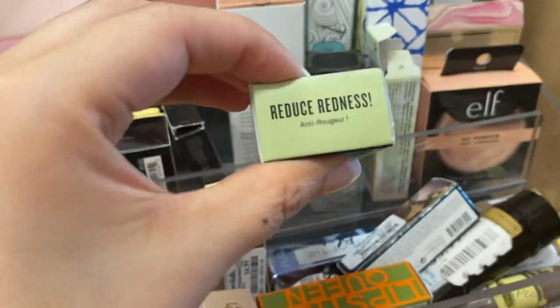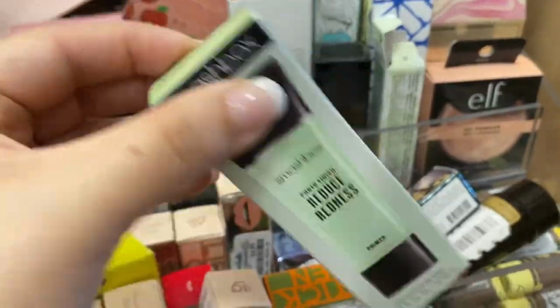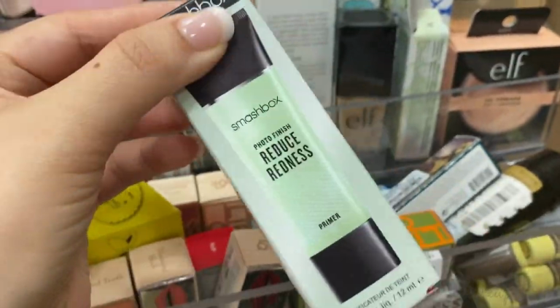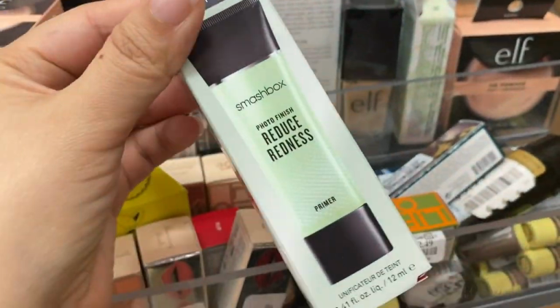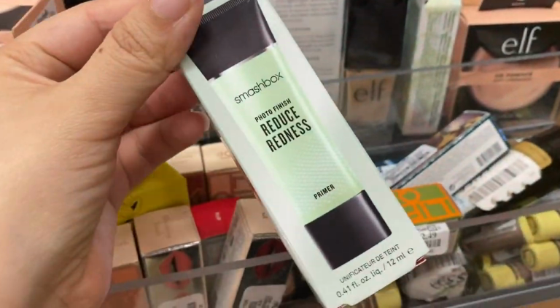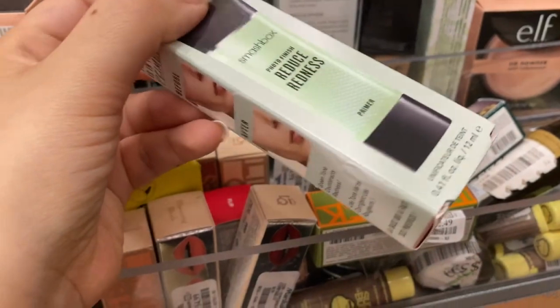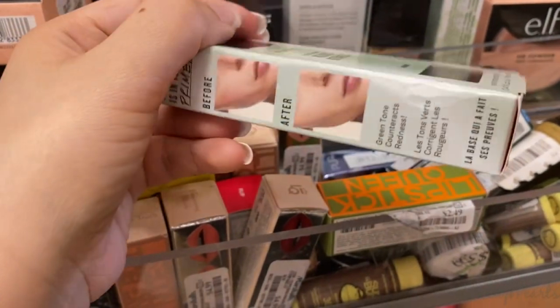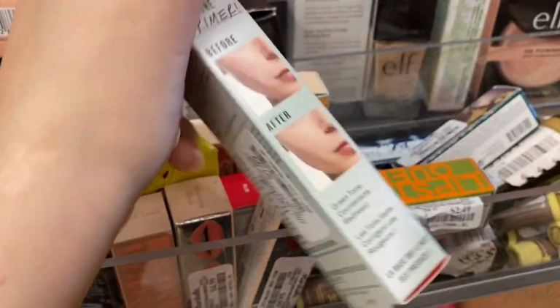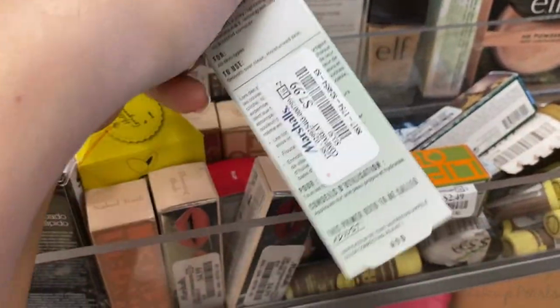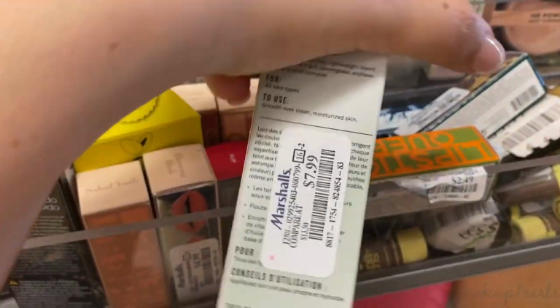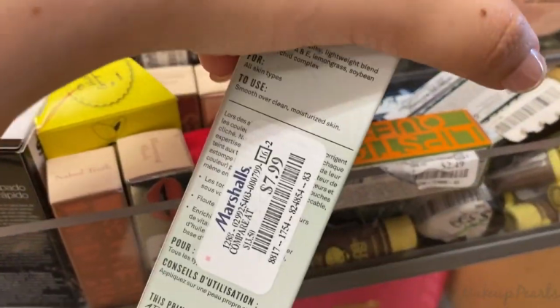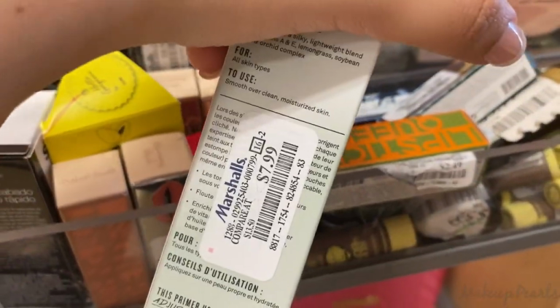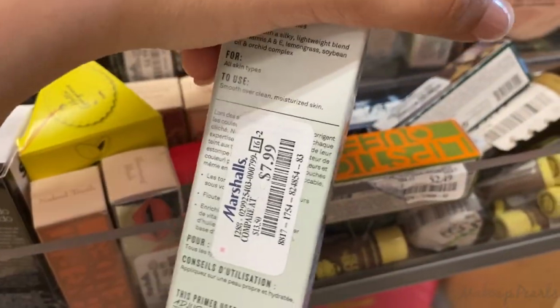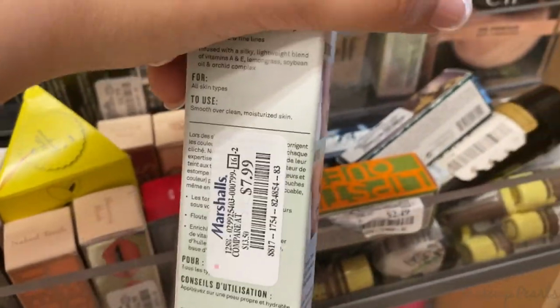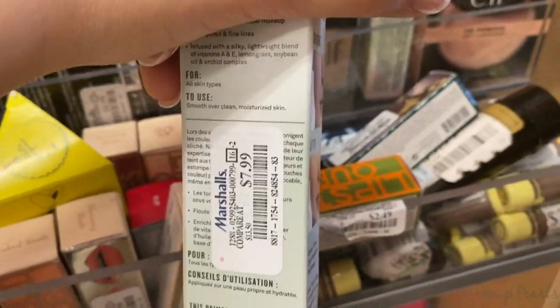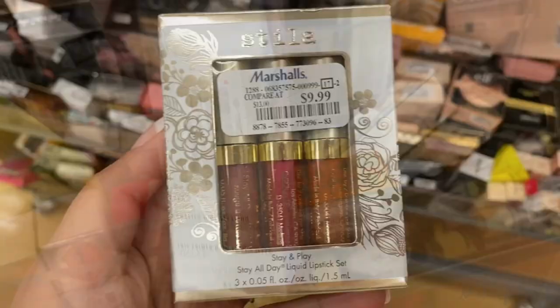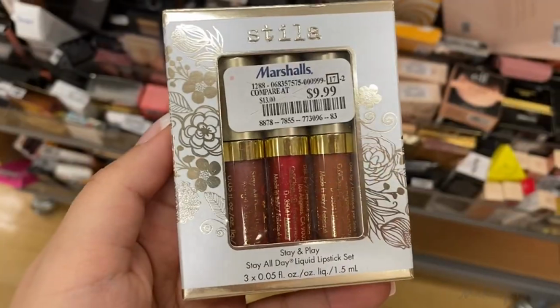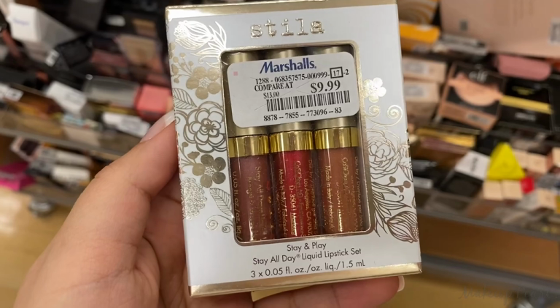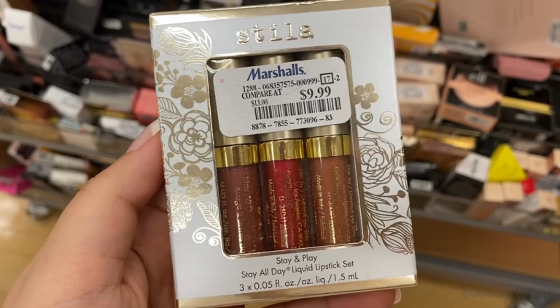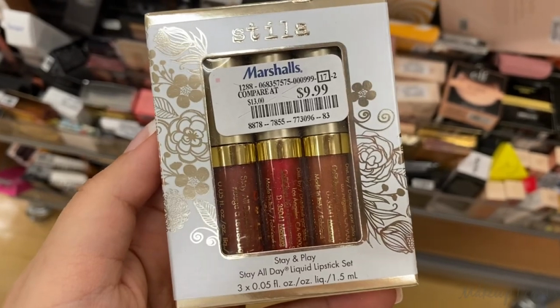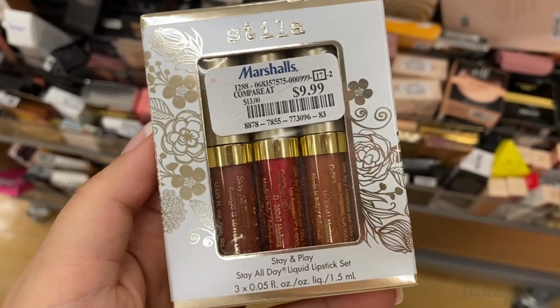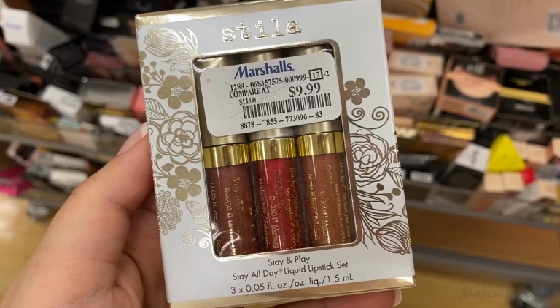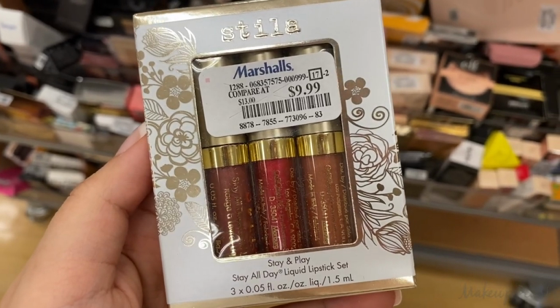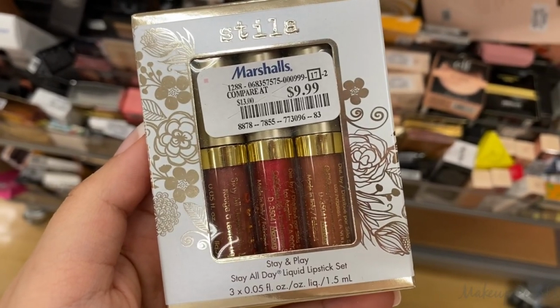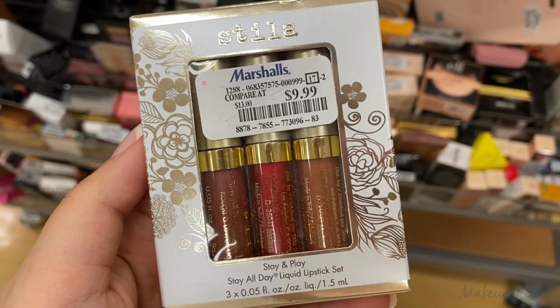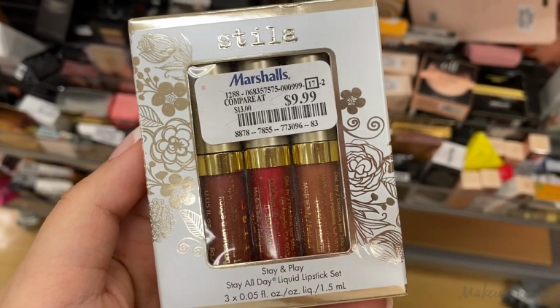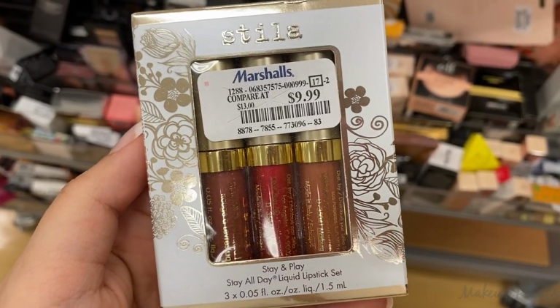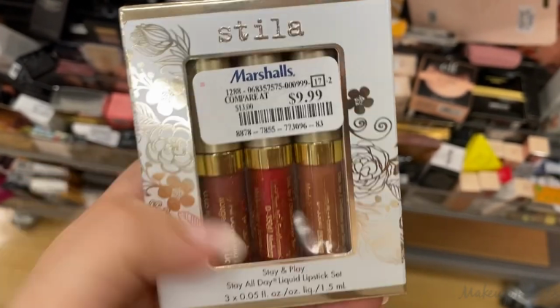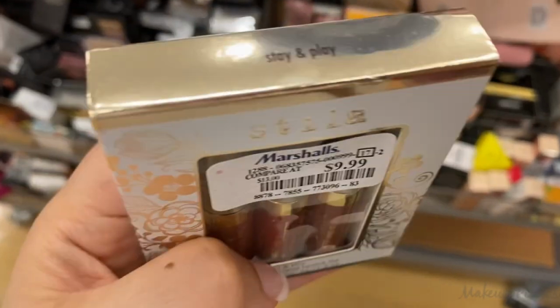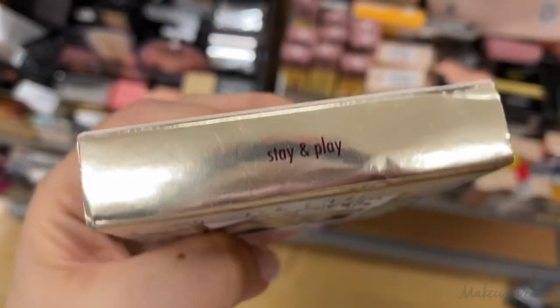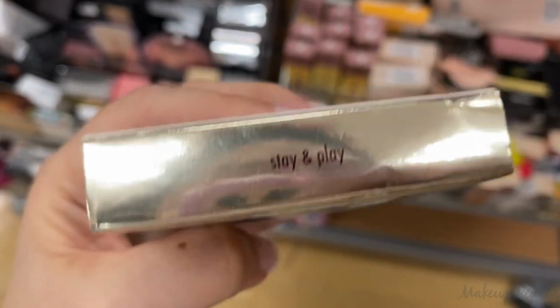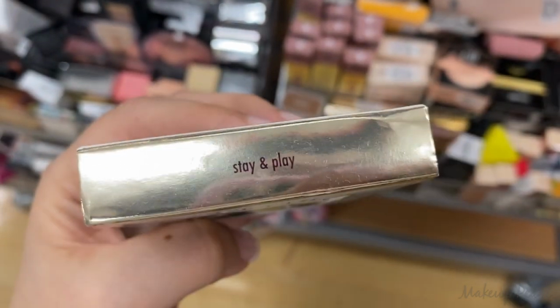This is the Redness Reducer primer from Smashbox, going for $7.99. And then from Stila, going for $10, this is the Stay All Day Play Liquid Lipstick Set in the shade Stay and Play.